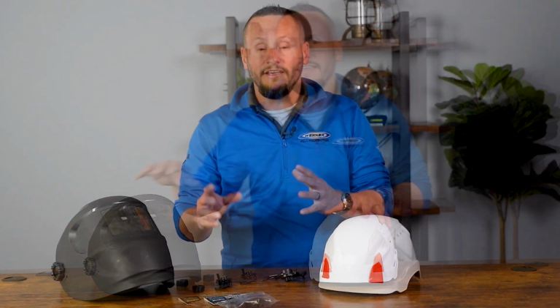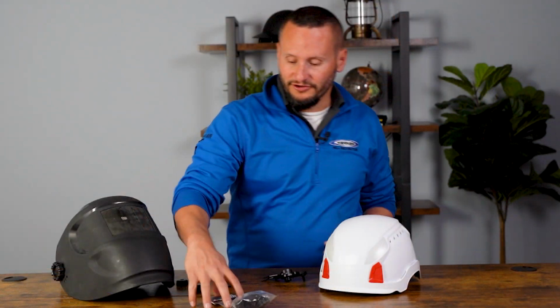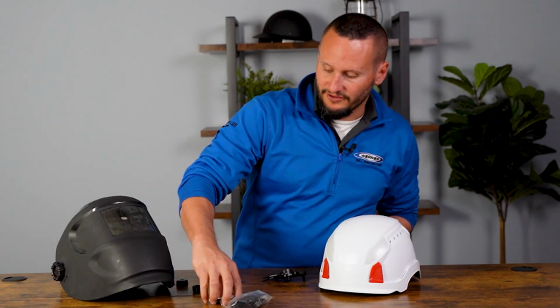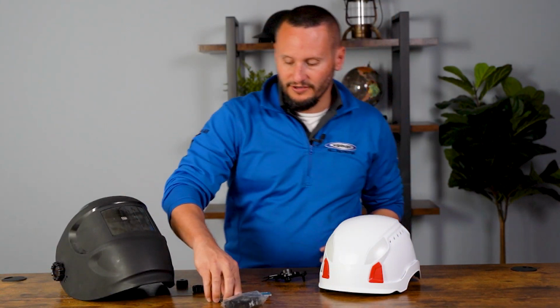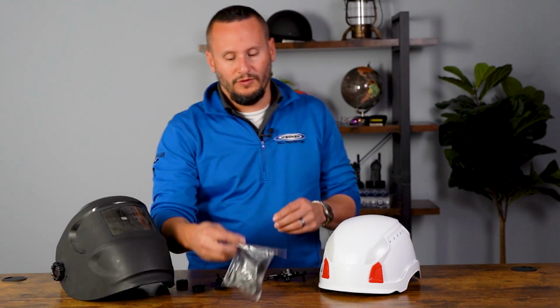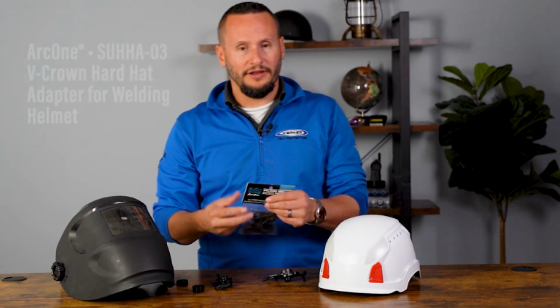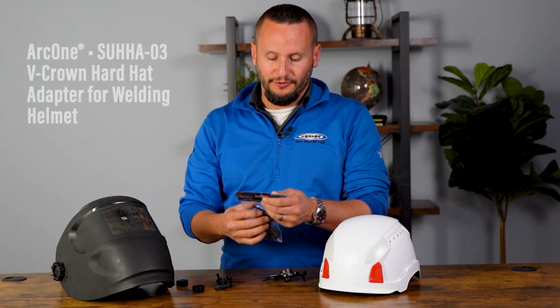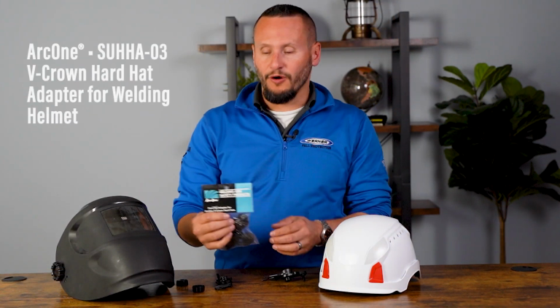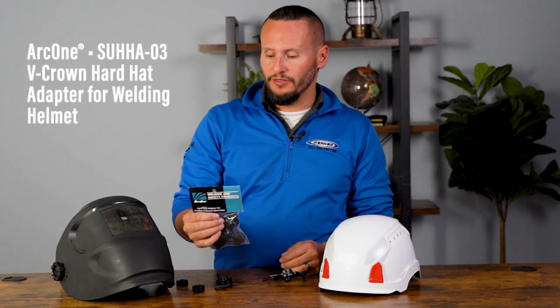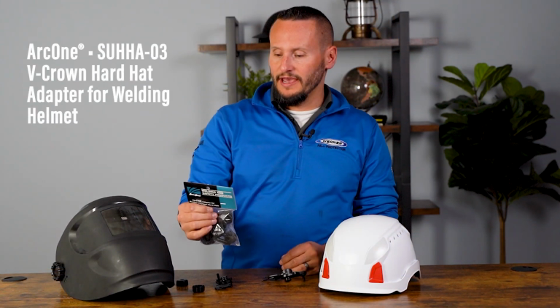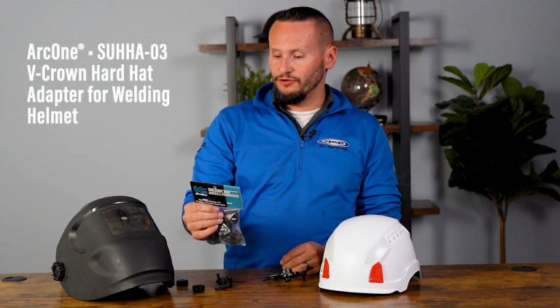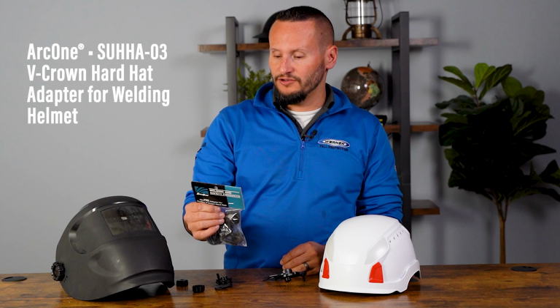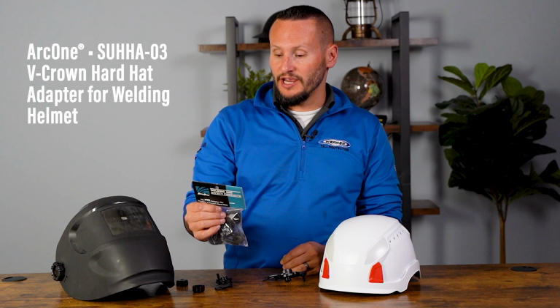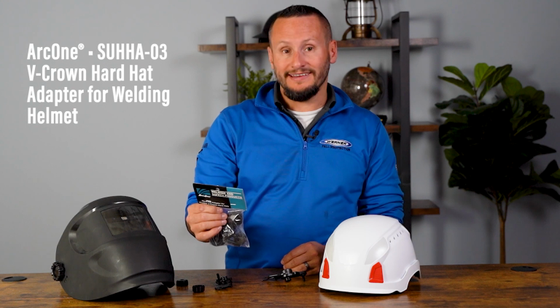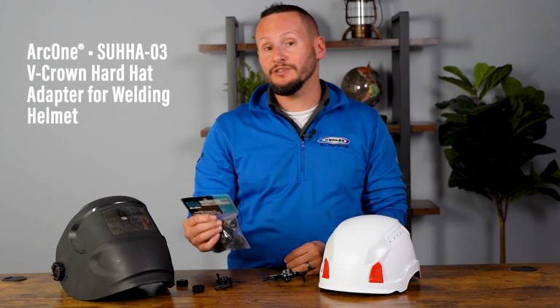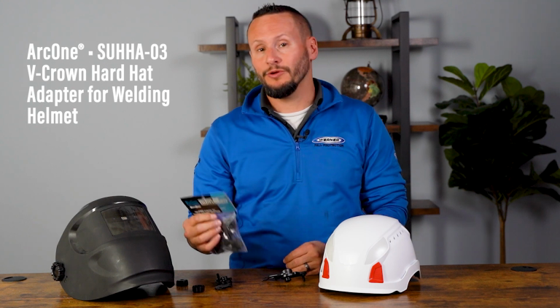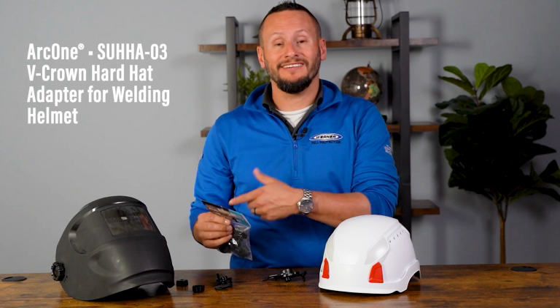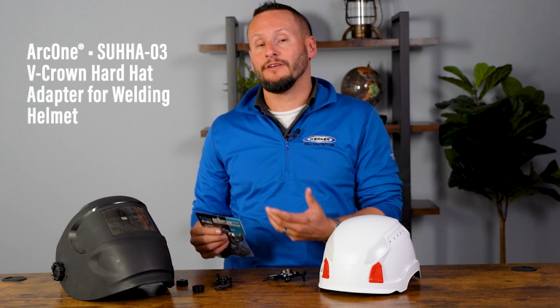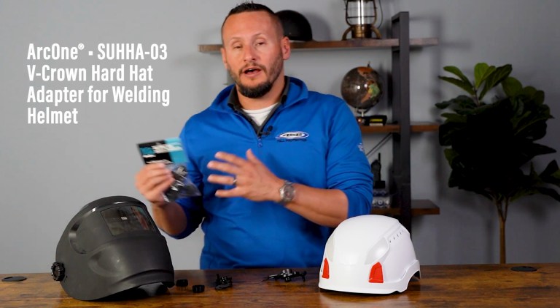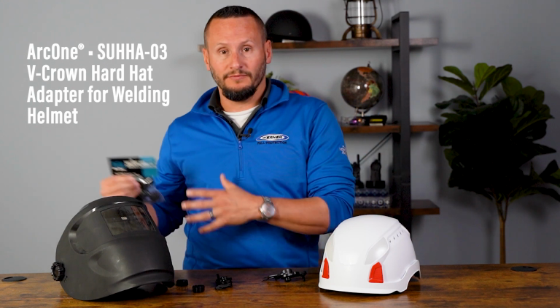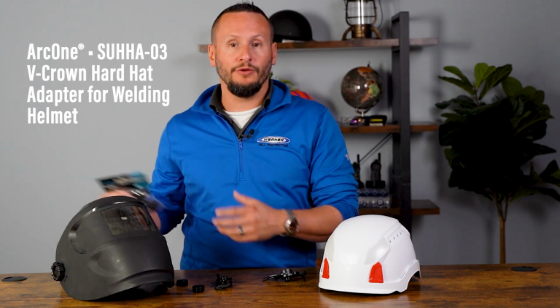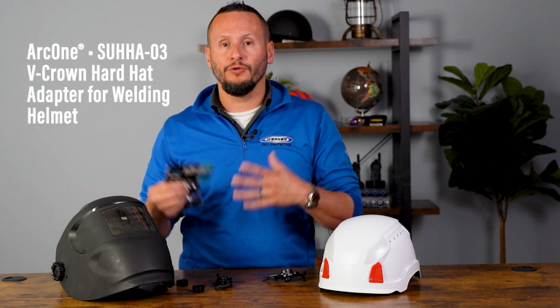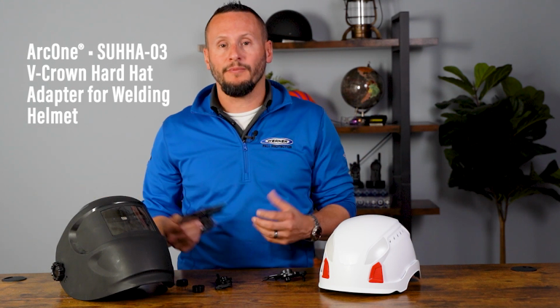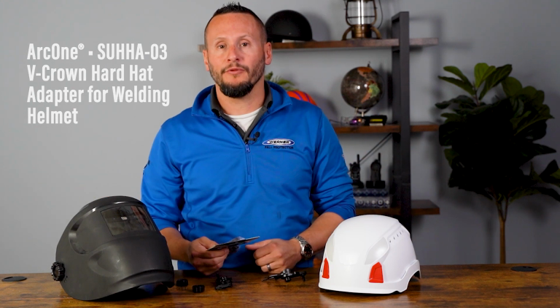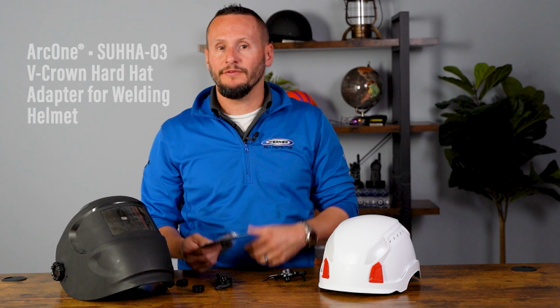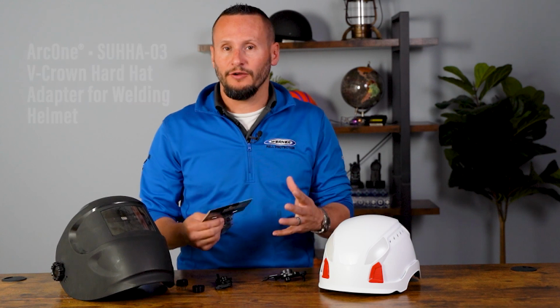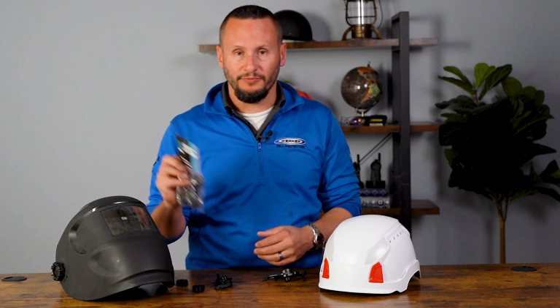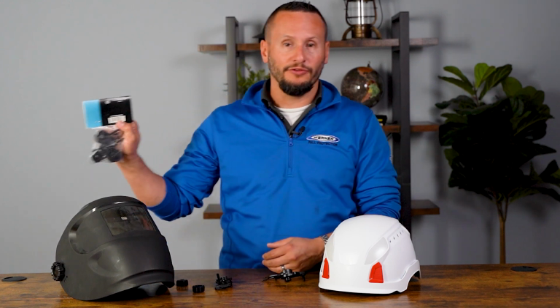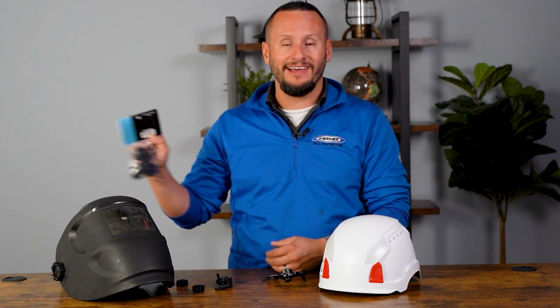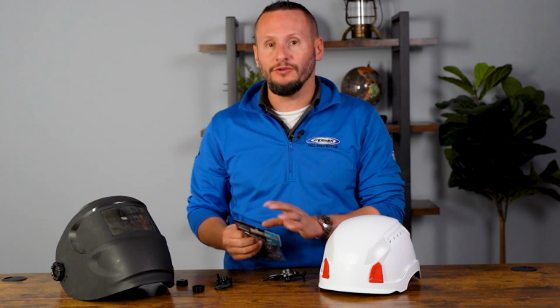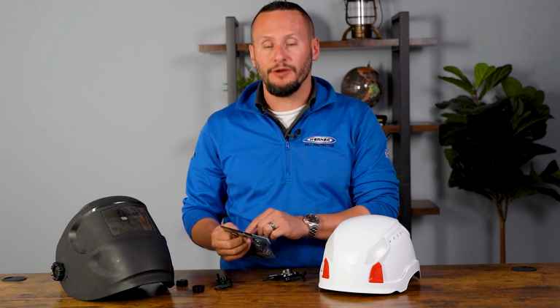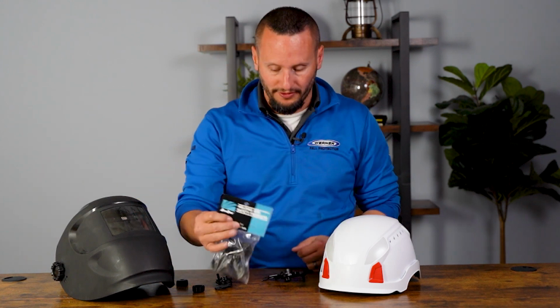Next, you're going to take the welding adapters from ARK-1 — they're the SUHHA-03. If it has a different part number on the end of it, like 02 or something else, it's not going to work. So make sure that they're the 03 part number.